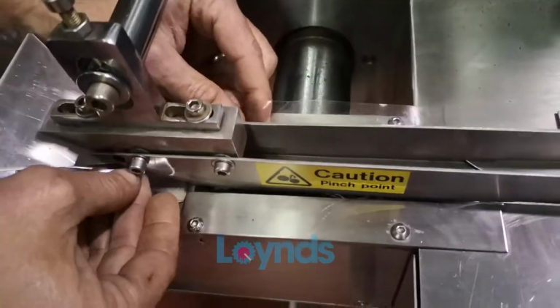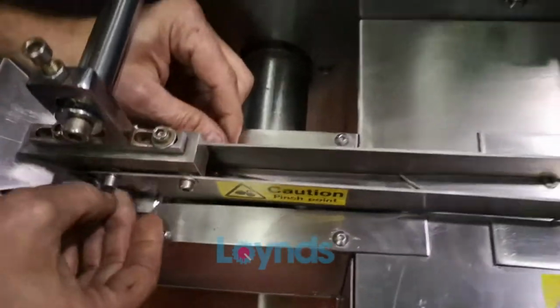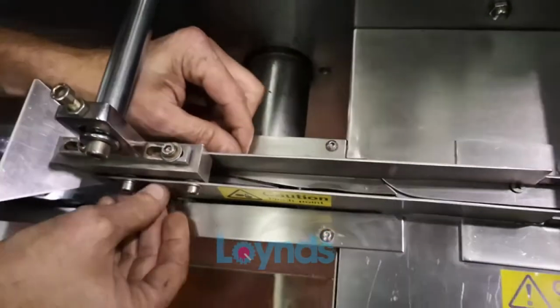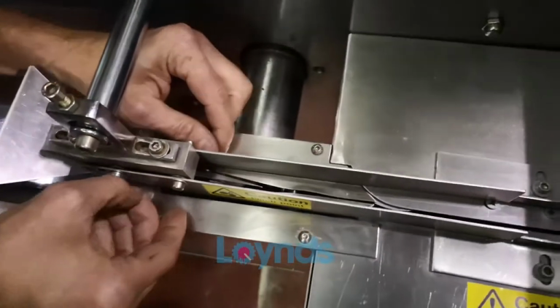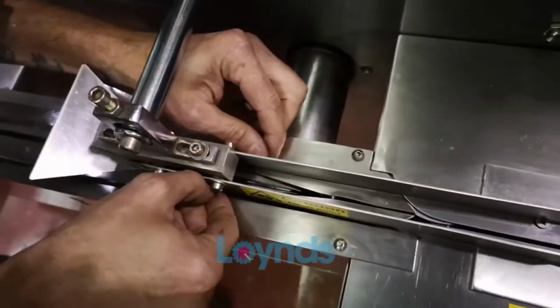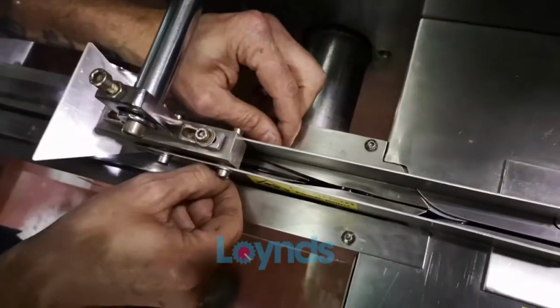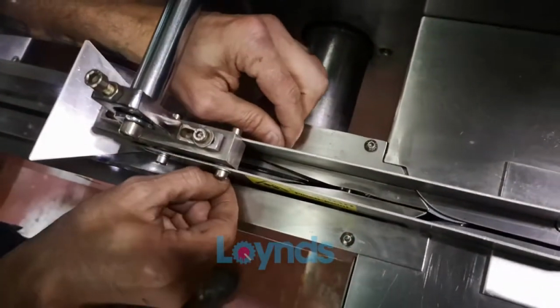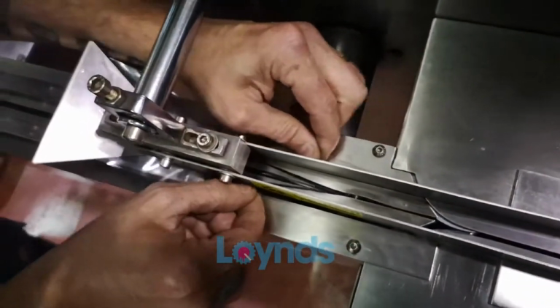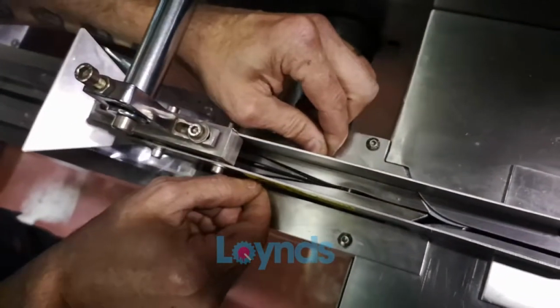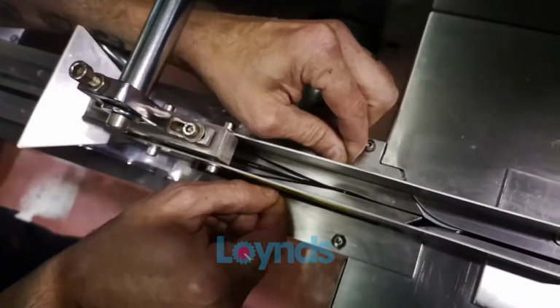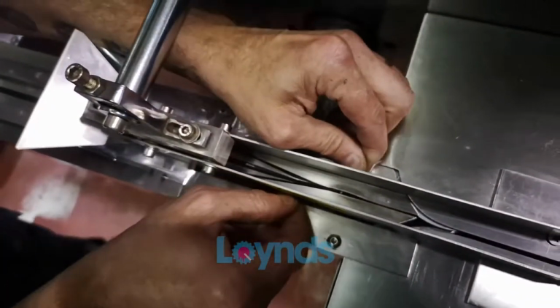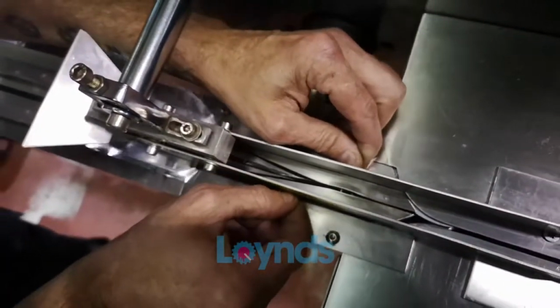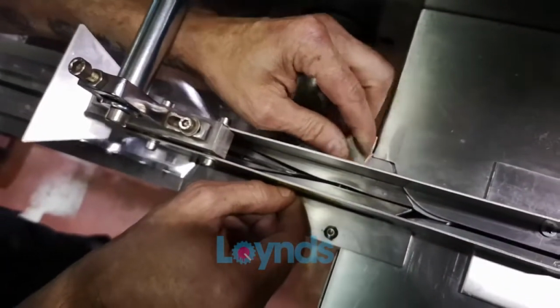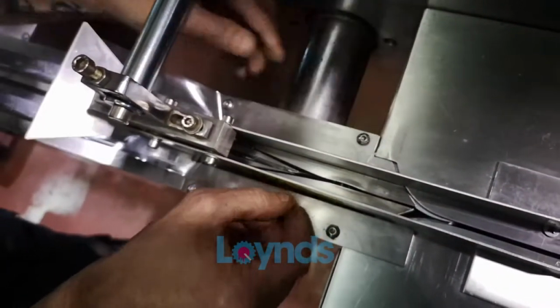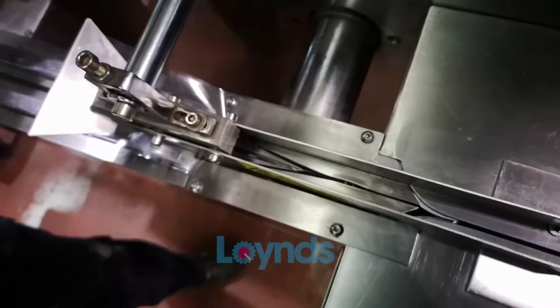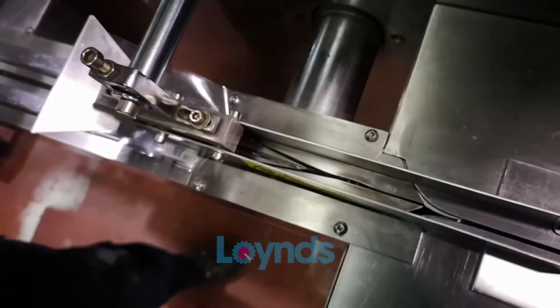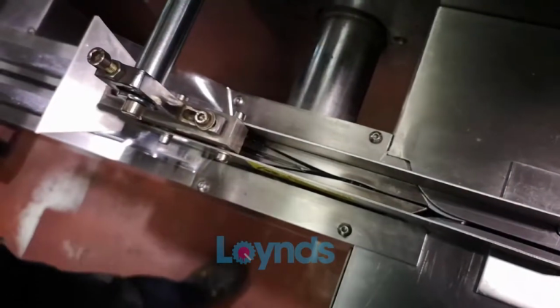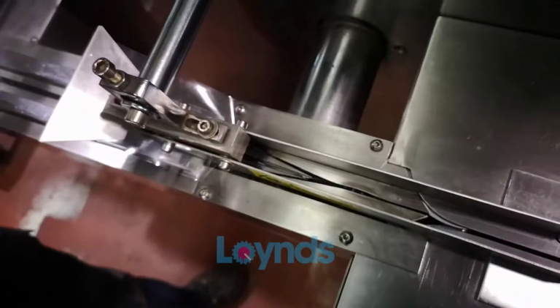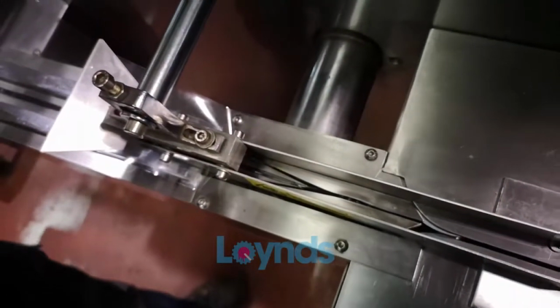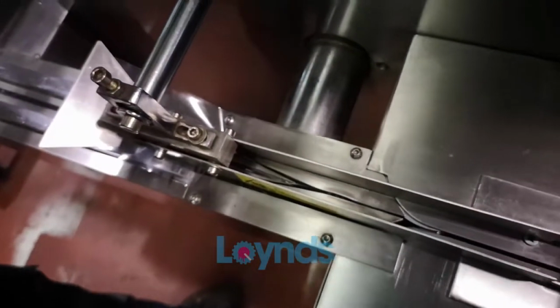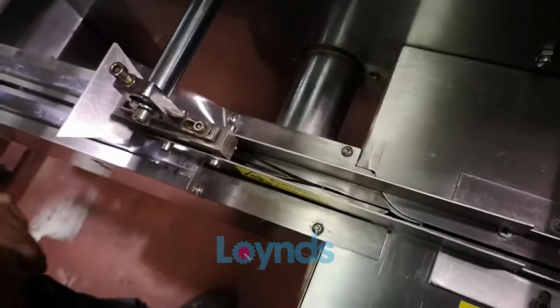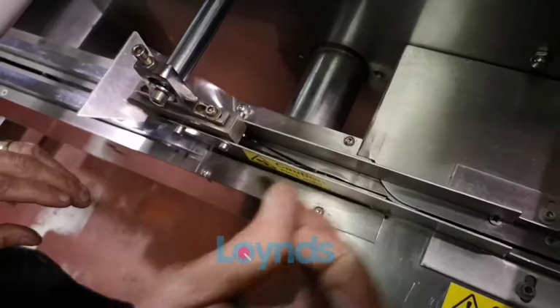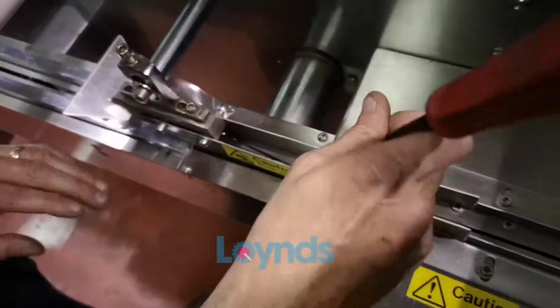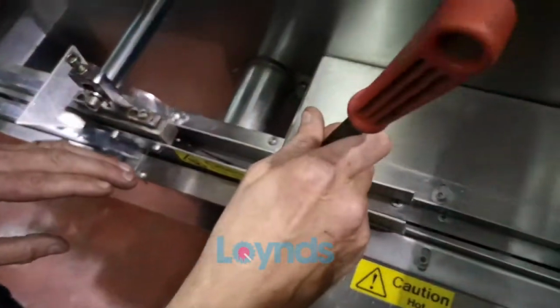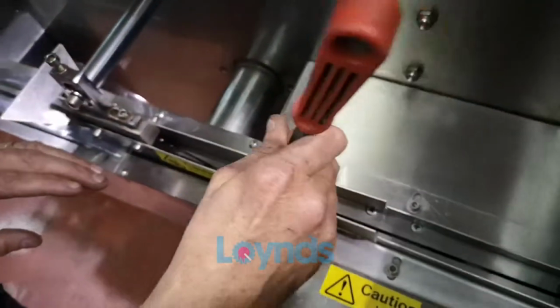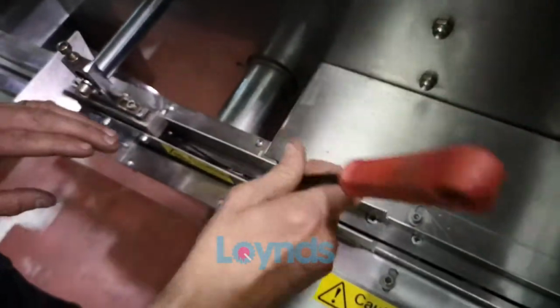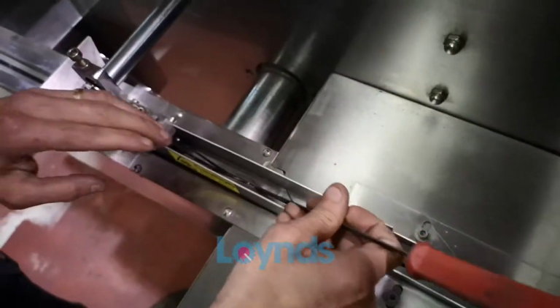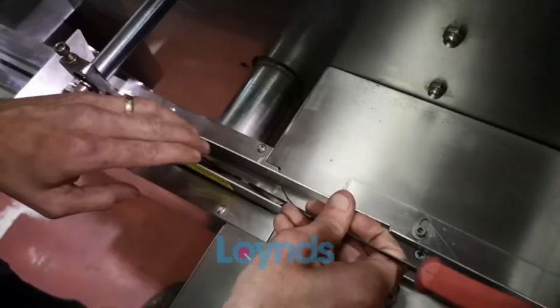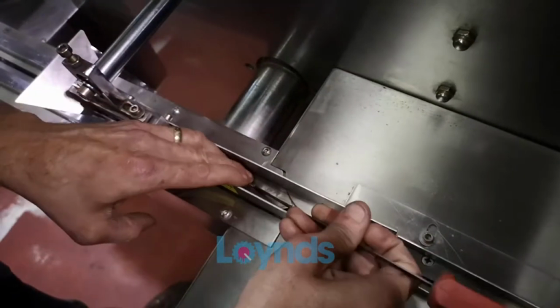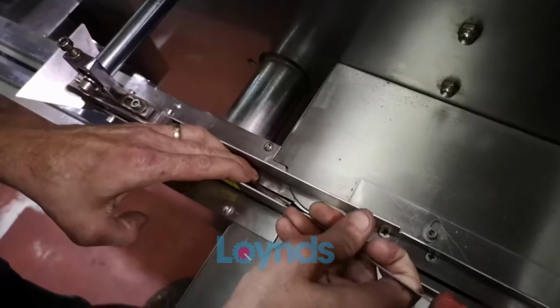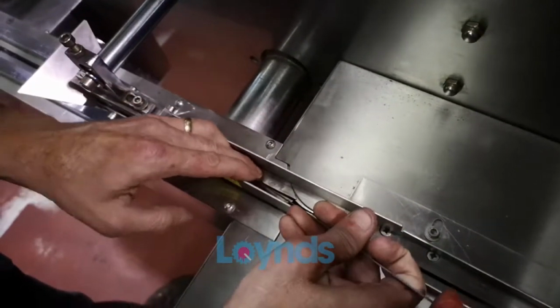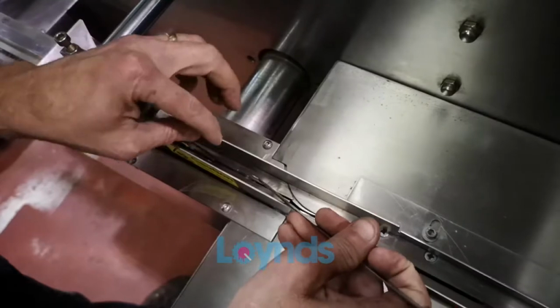It then has to be pulled into the drawer. I use a hook just to help it along so I can get control of the film.